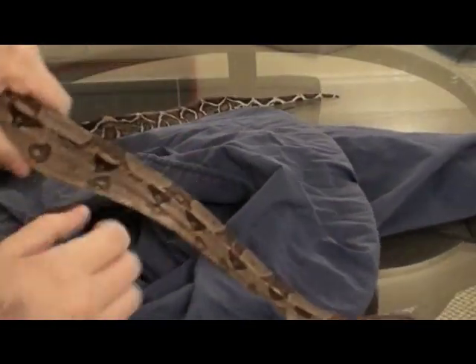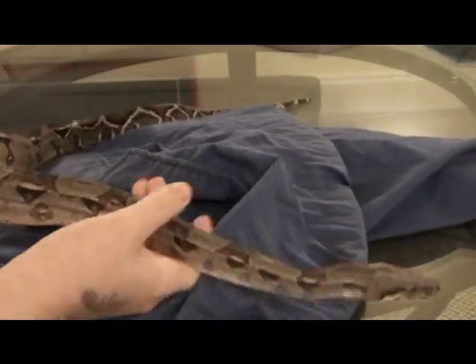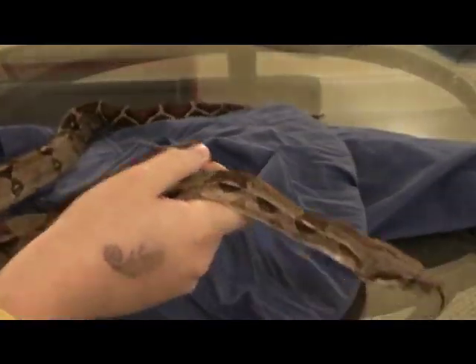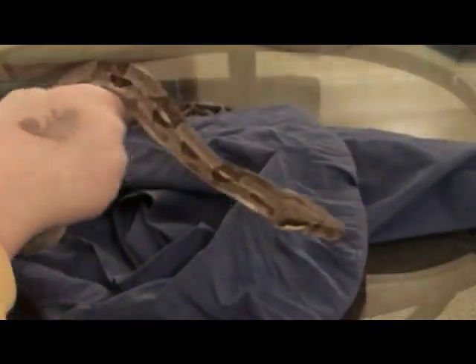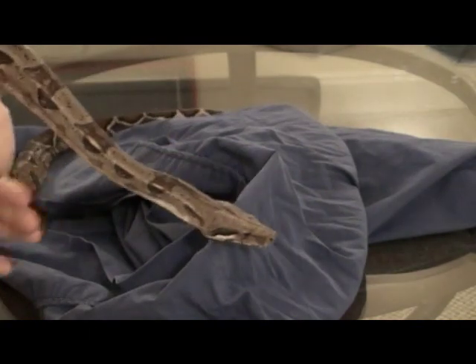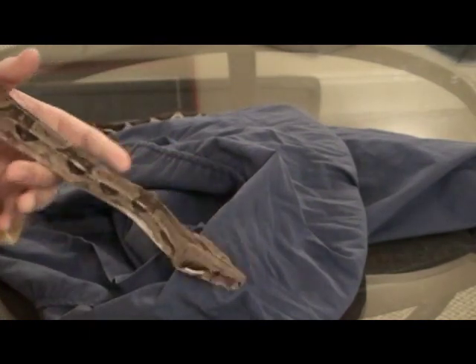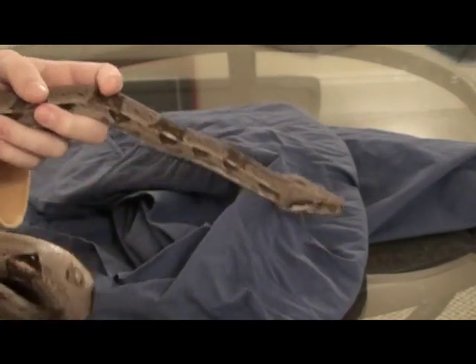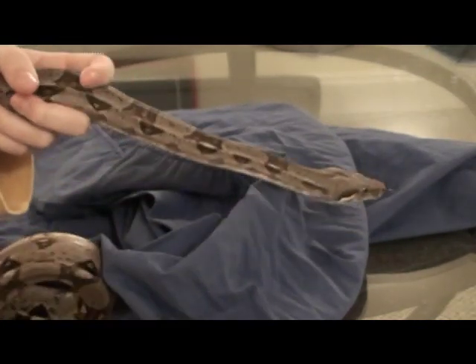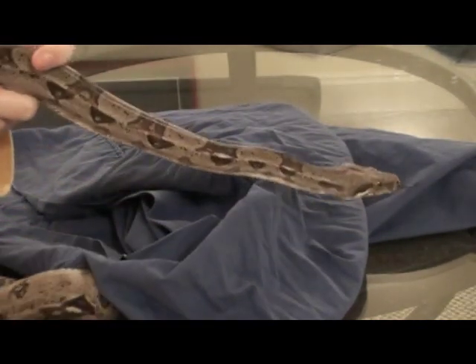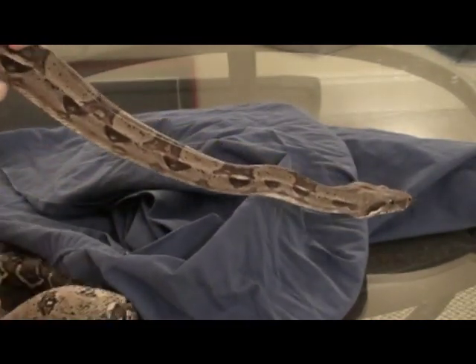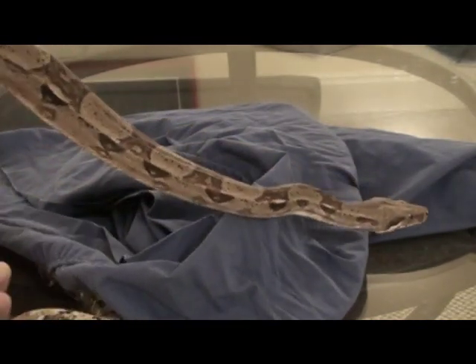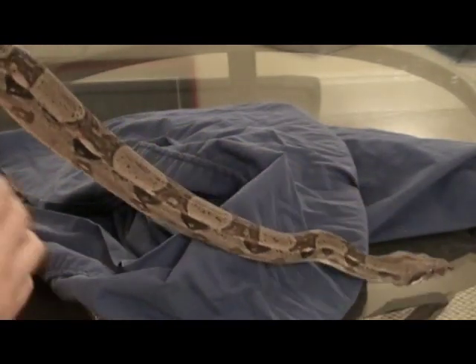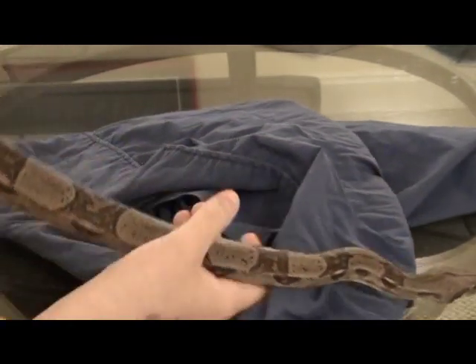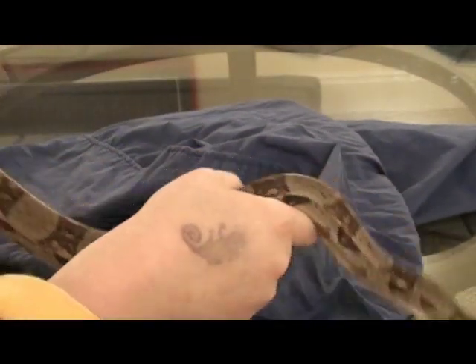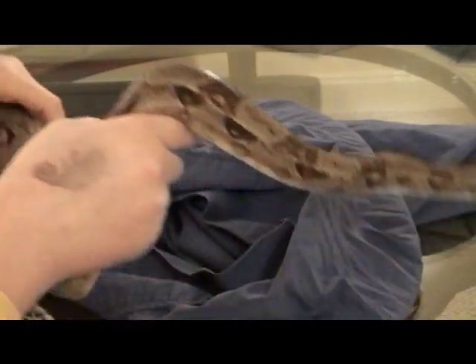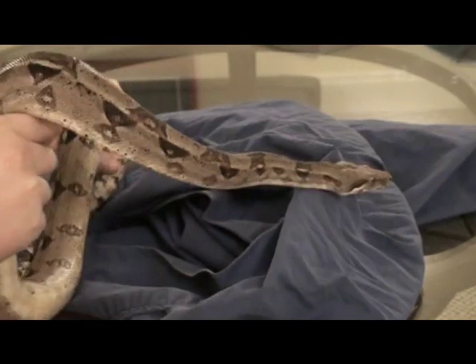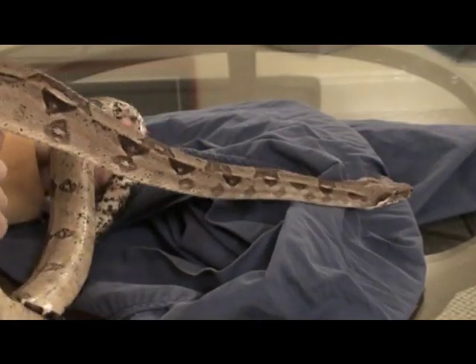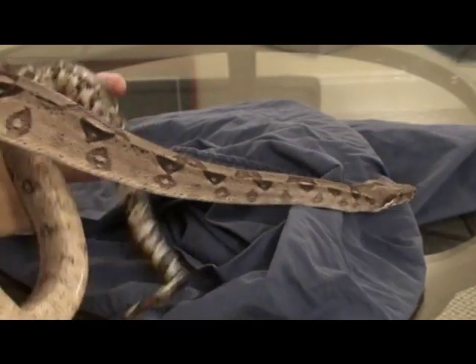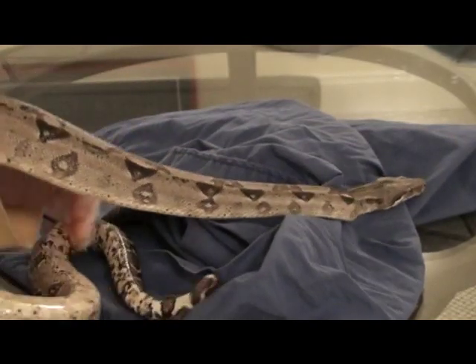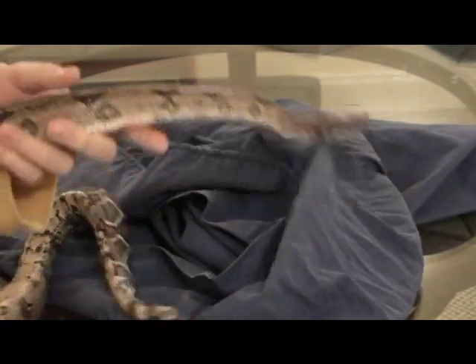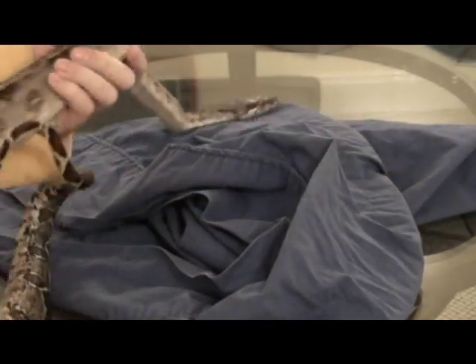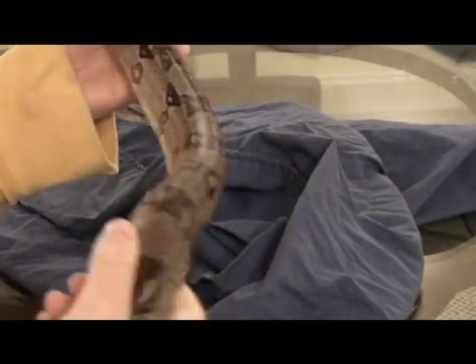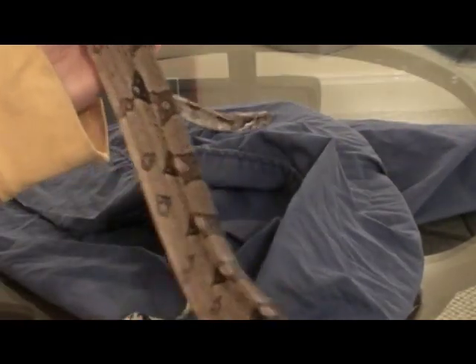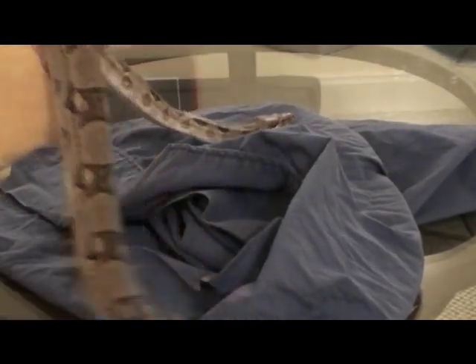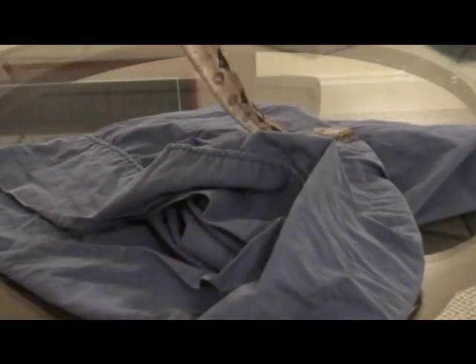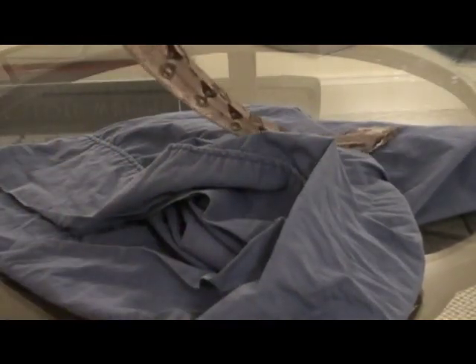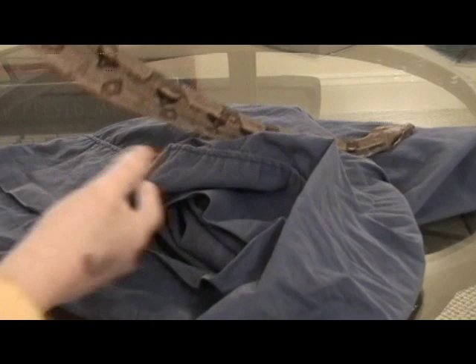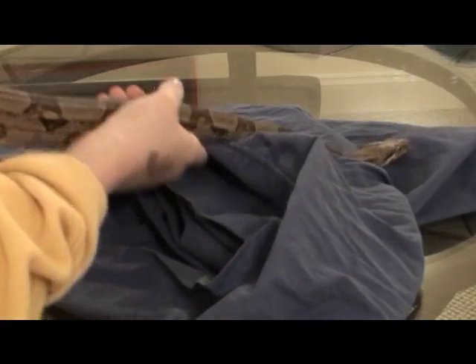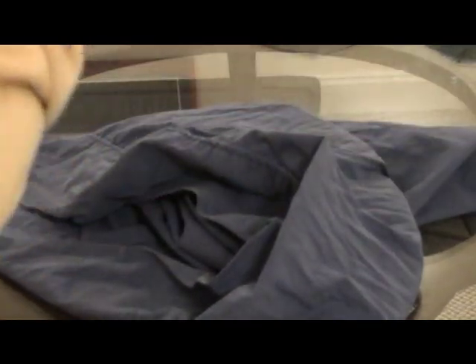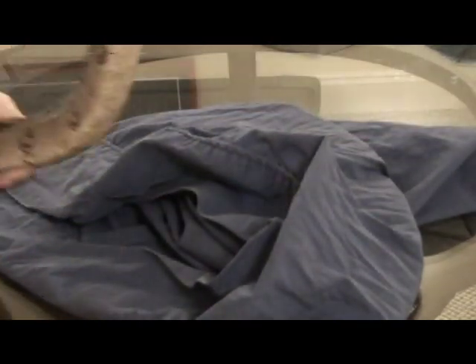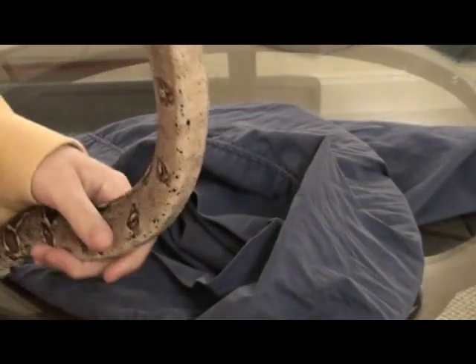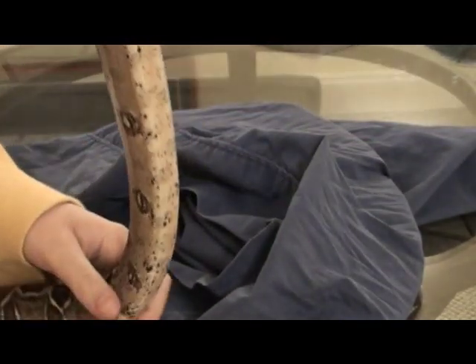He's male, so I'm guessing he'll probably get to be about six to eight feet and maybe weigh about 30 to 40 pounds, I'm assuming. Because the females do get larger. Very nice color.